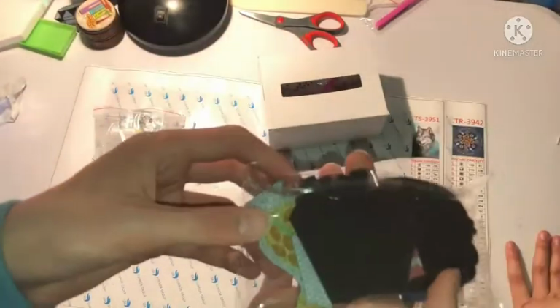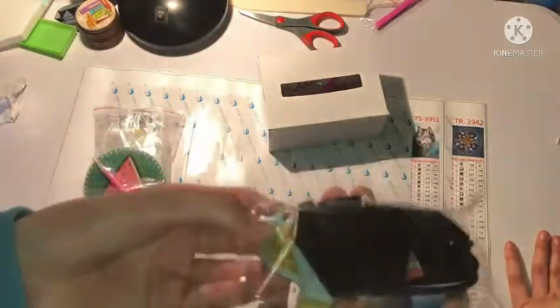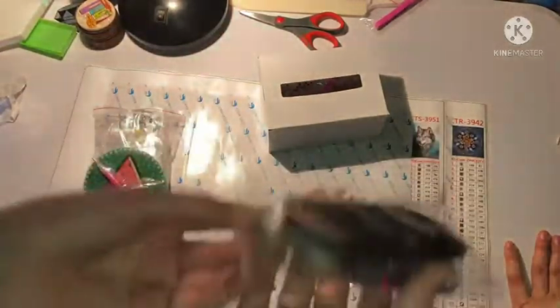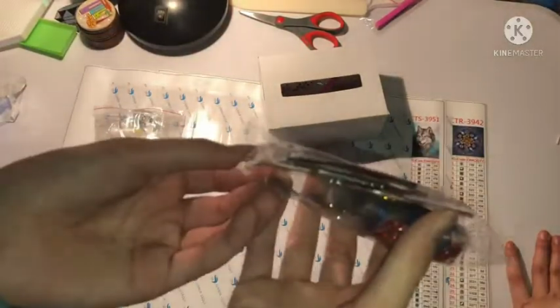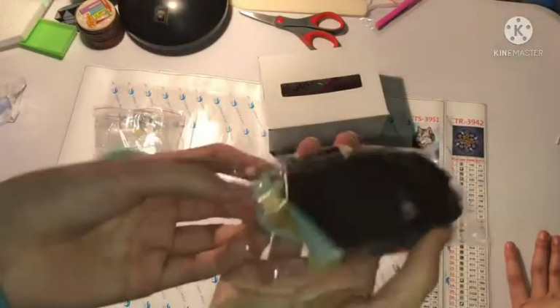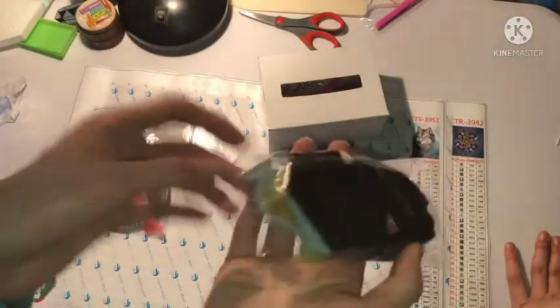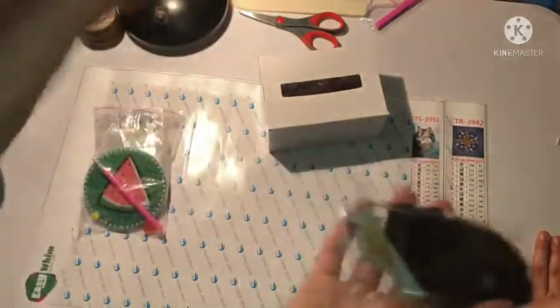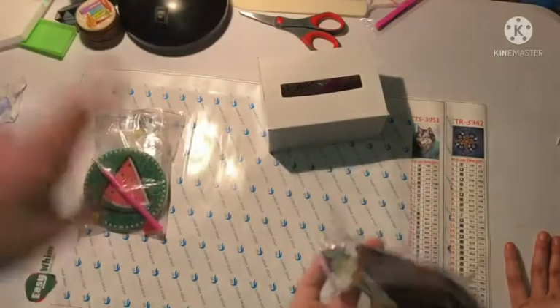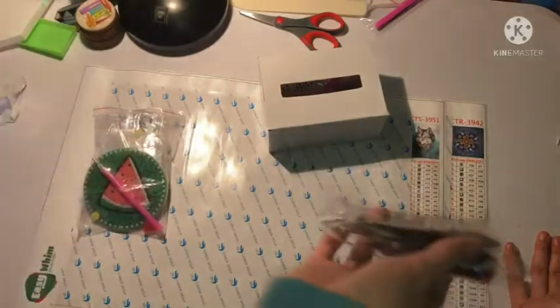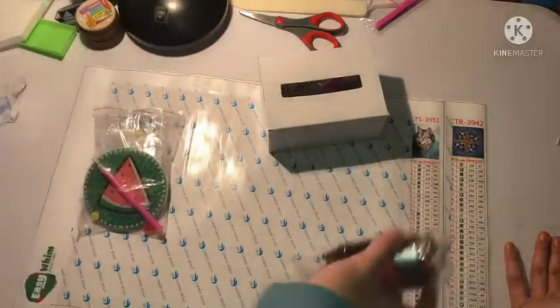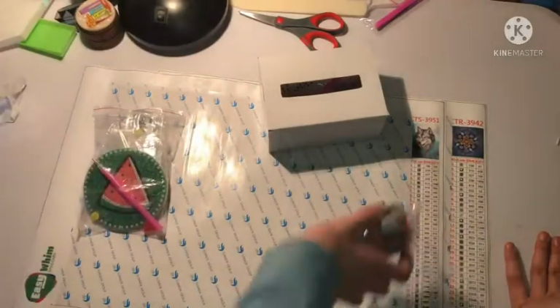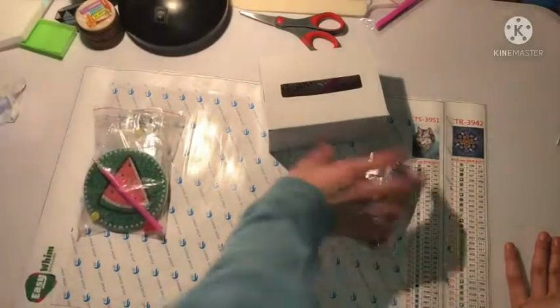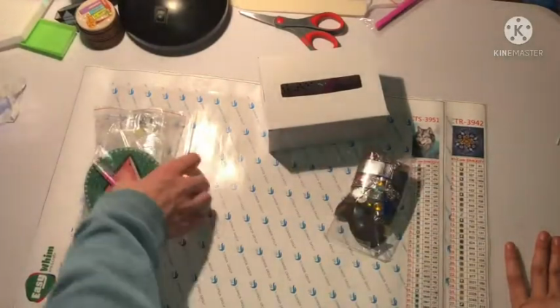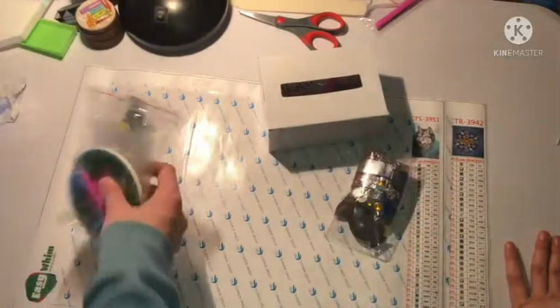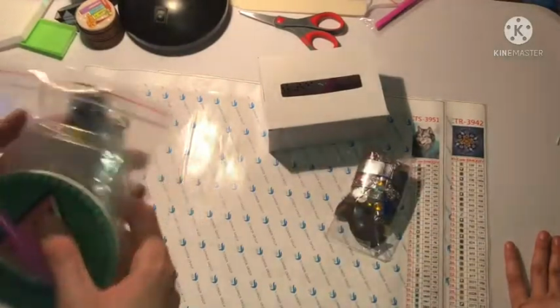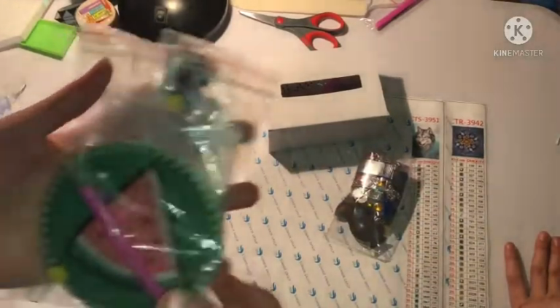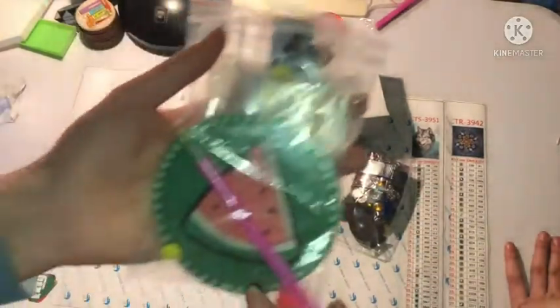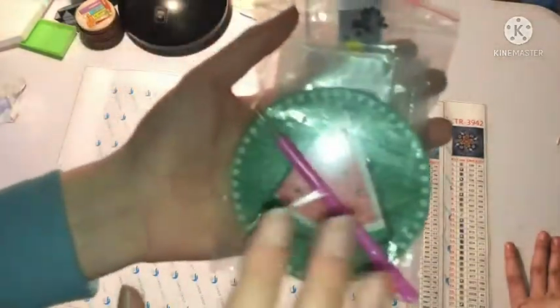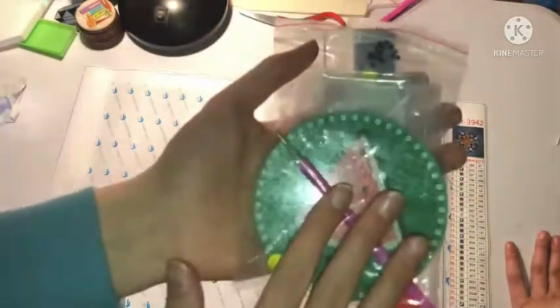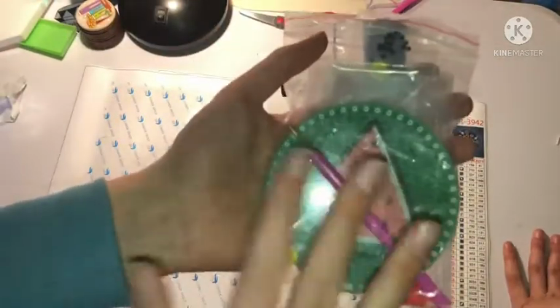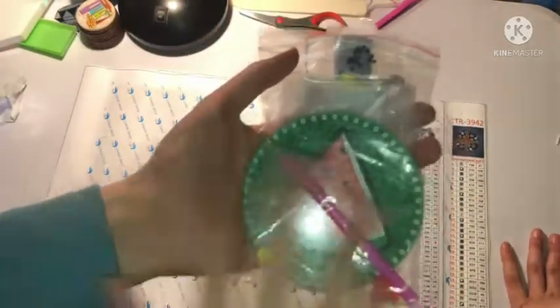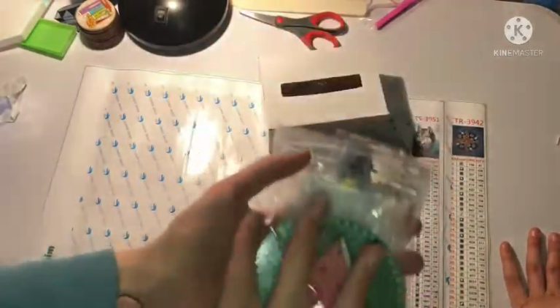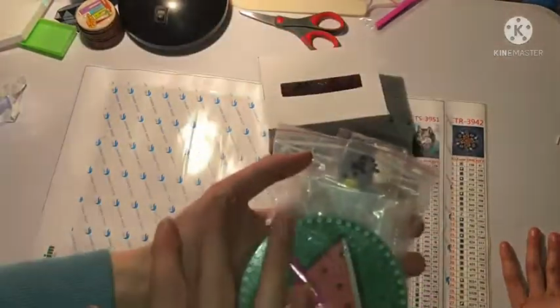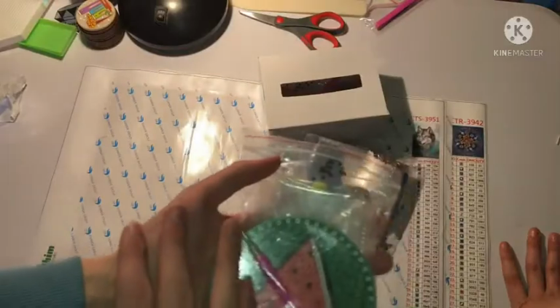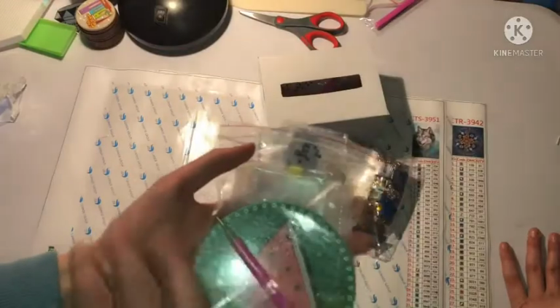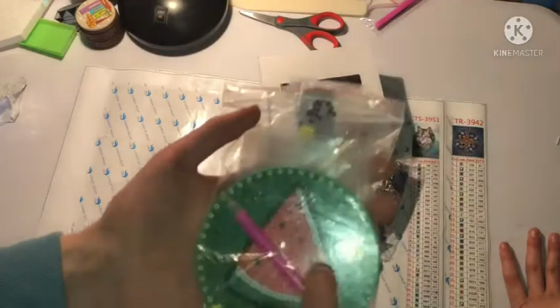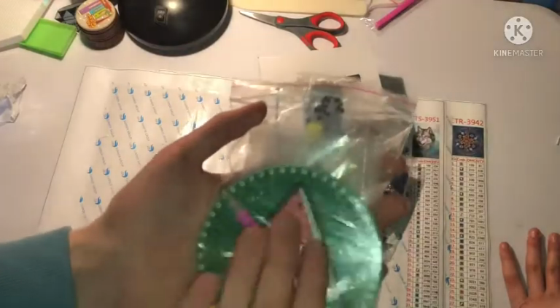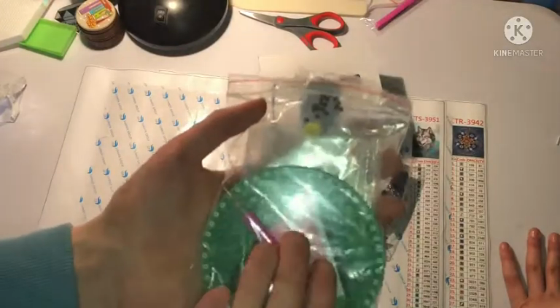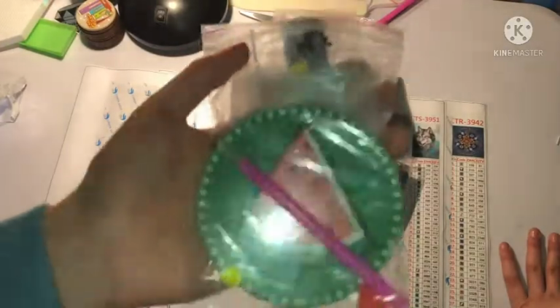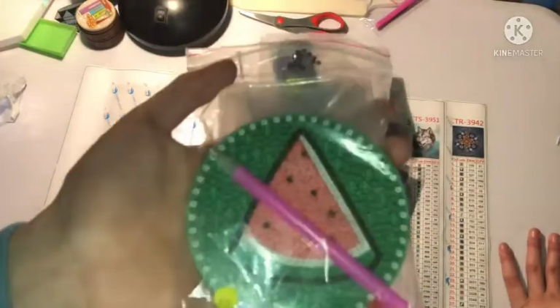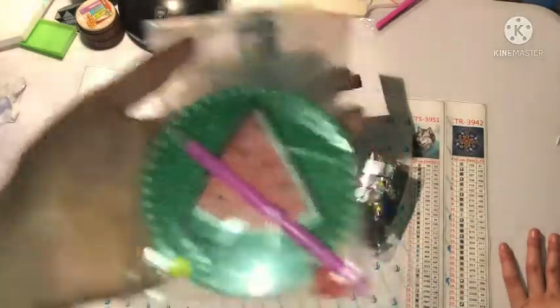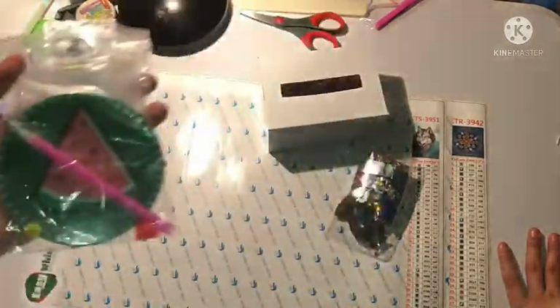We have these magnets, which are really beautiful — I think these are going to go to Kaya probably. This coaster is amazing — I've never seen this design on any website, so it's kind of exclusive.